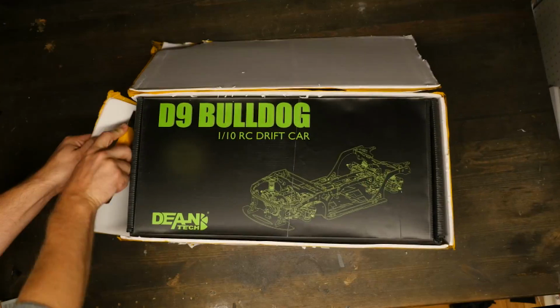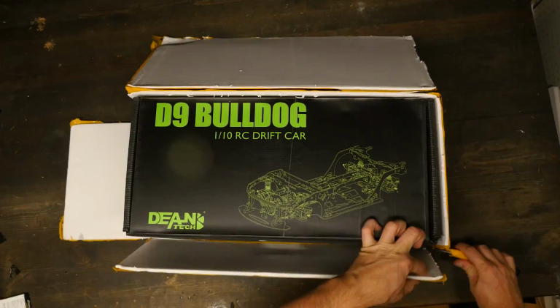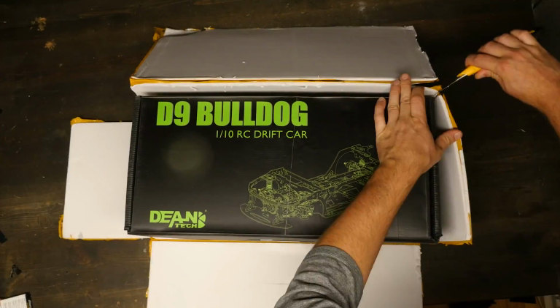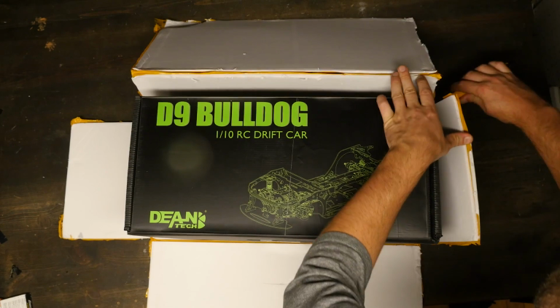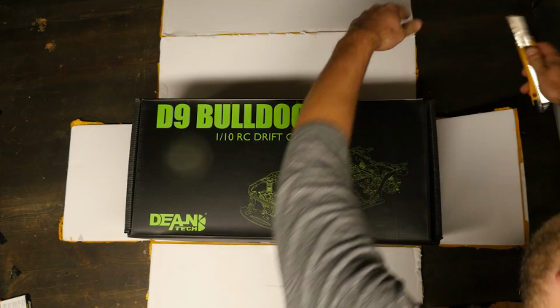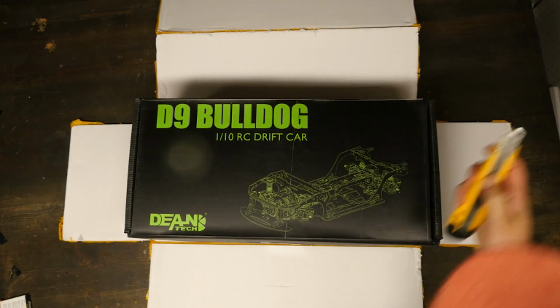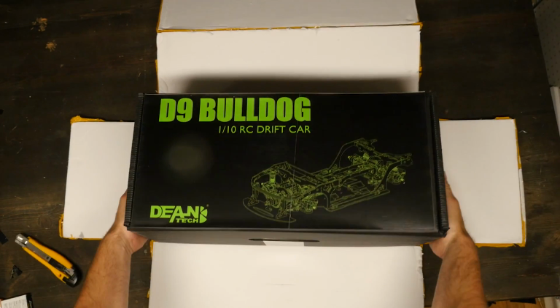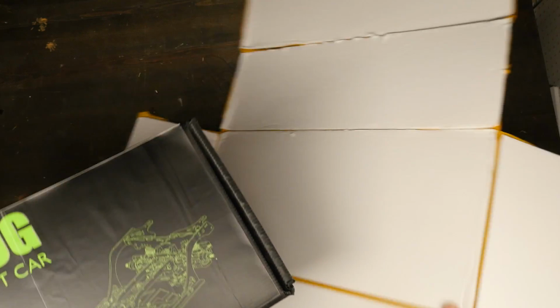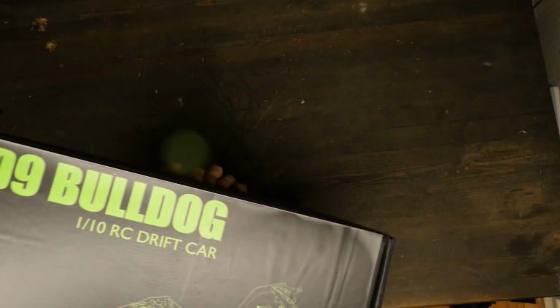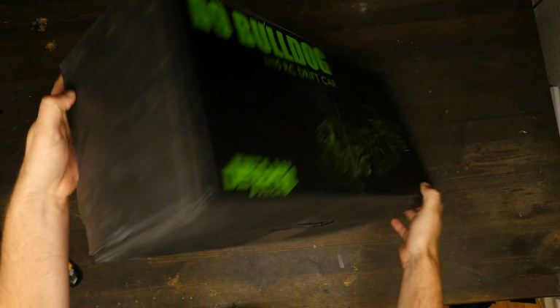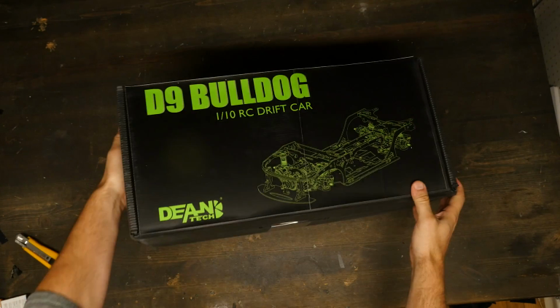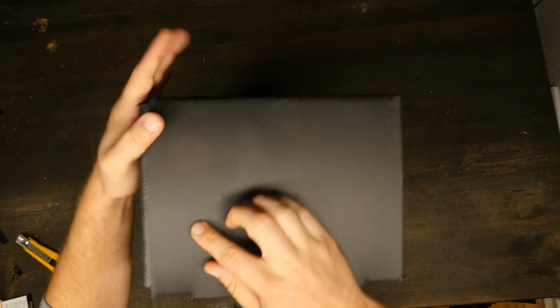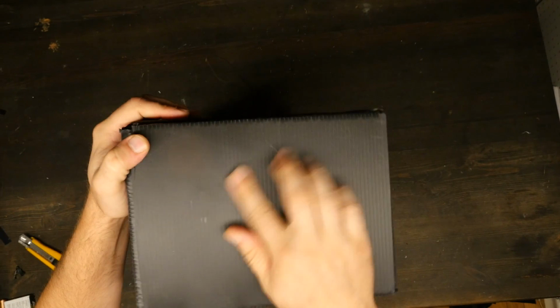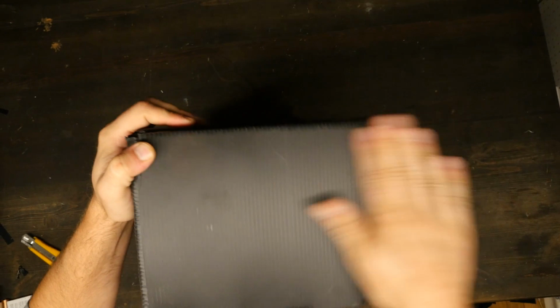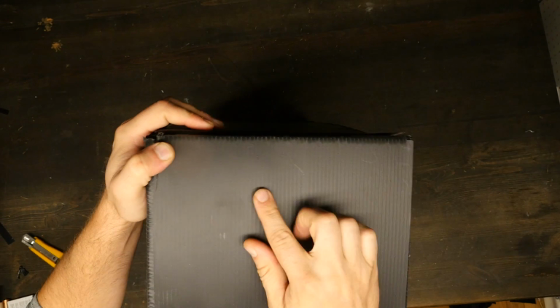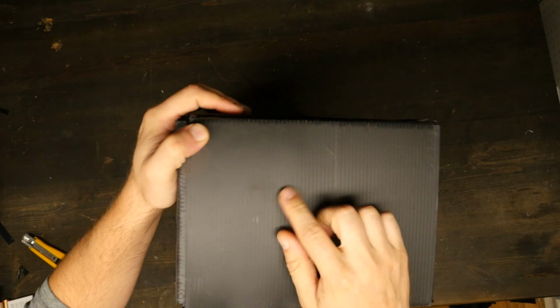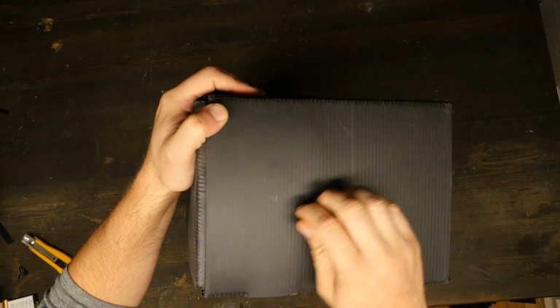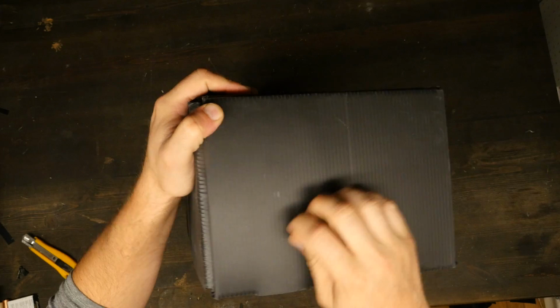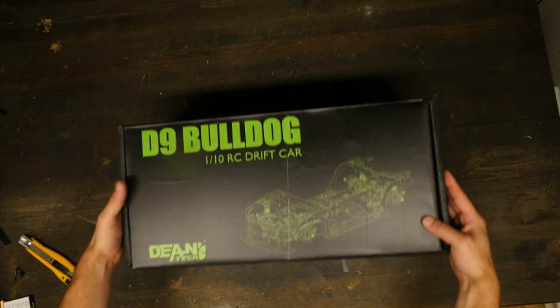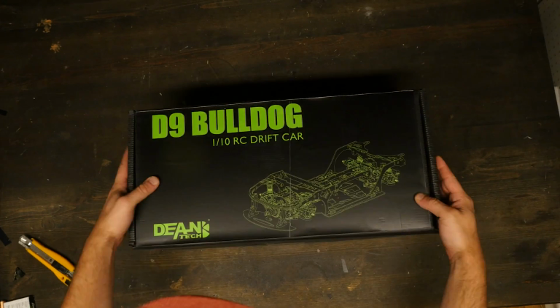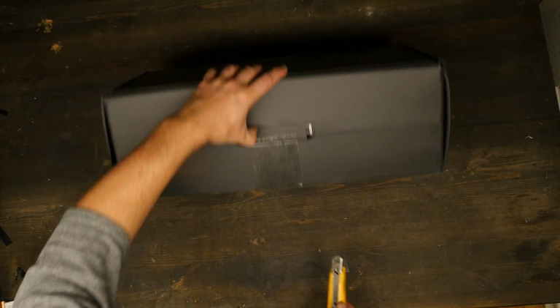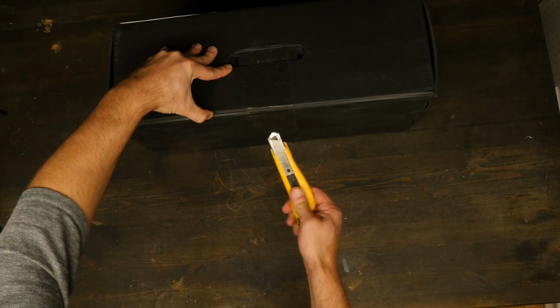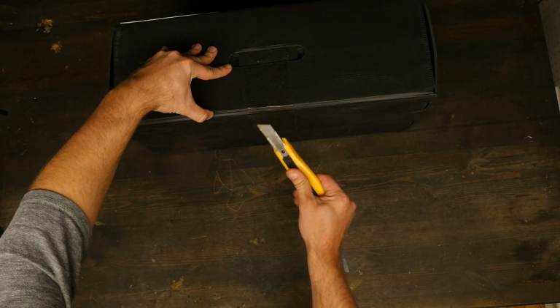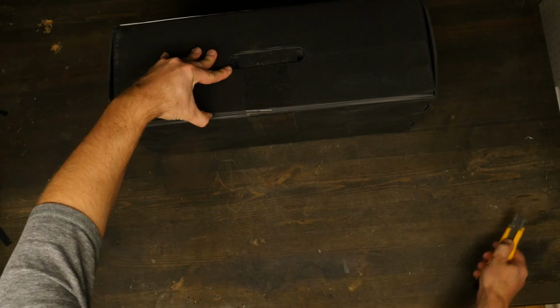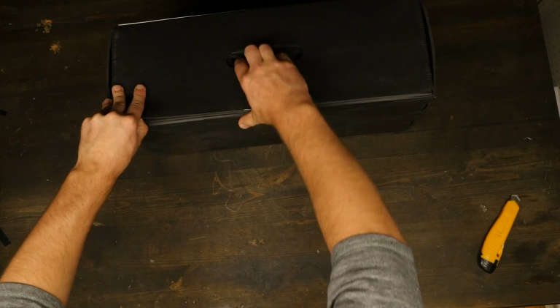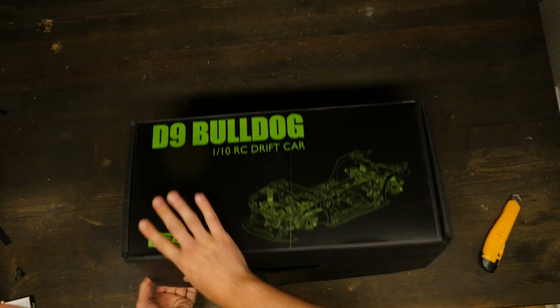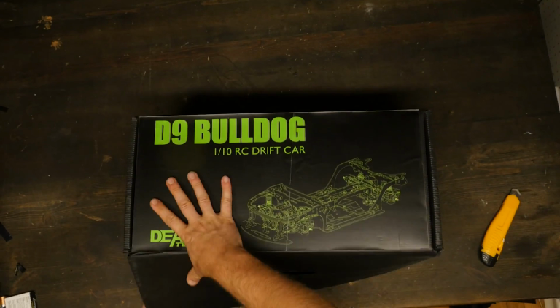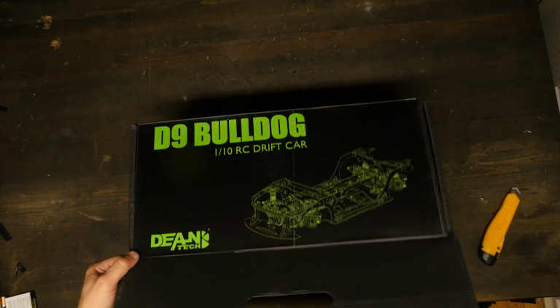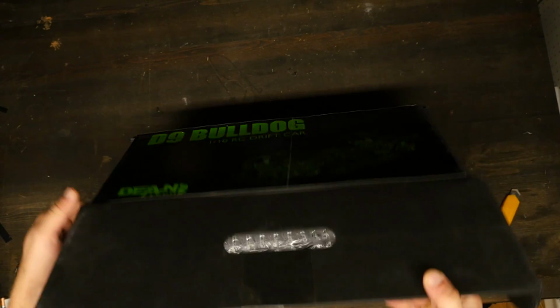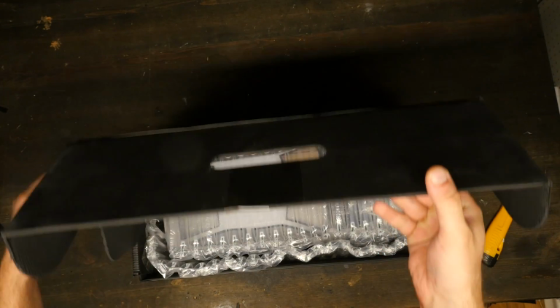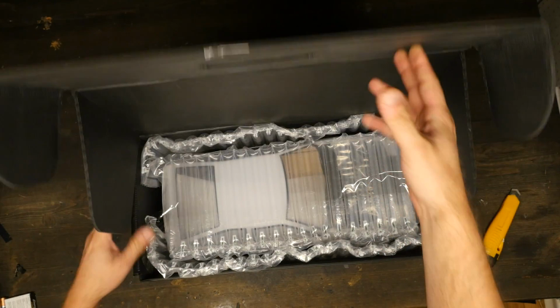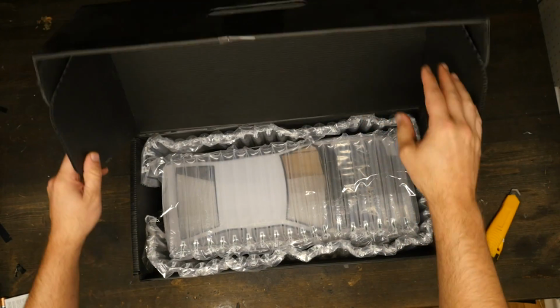So what made me get this kit? It wasn't so much for adjustability or competitiveness of RC drifting. It just looks really, really scale.